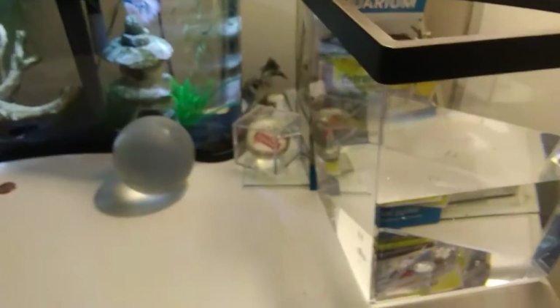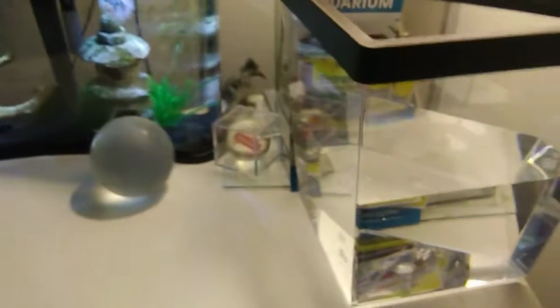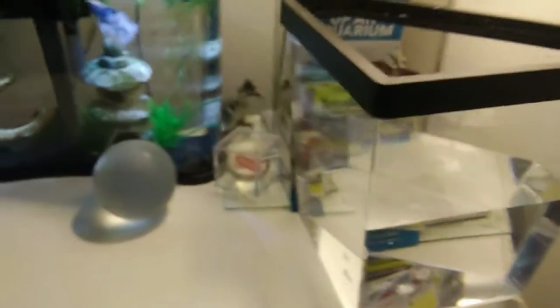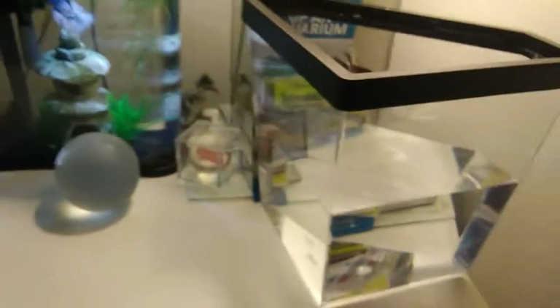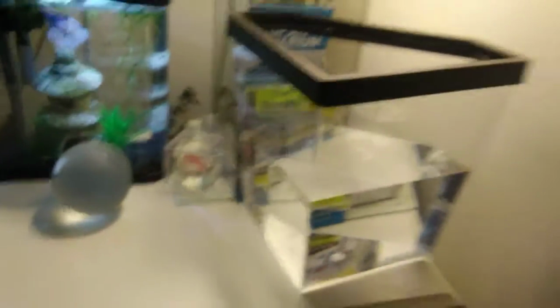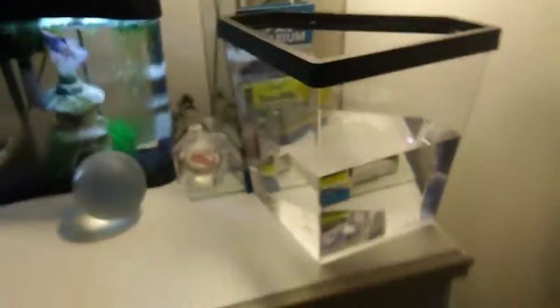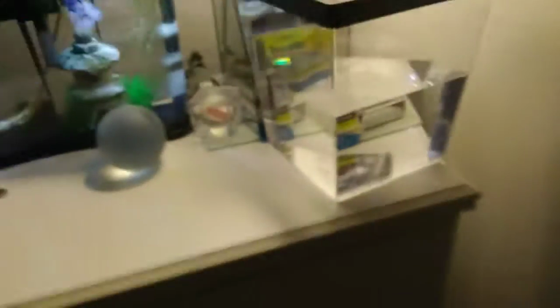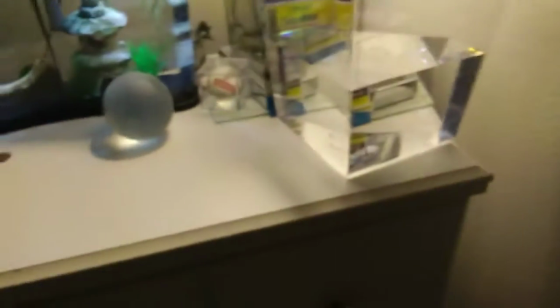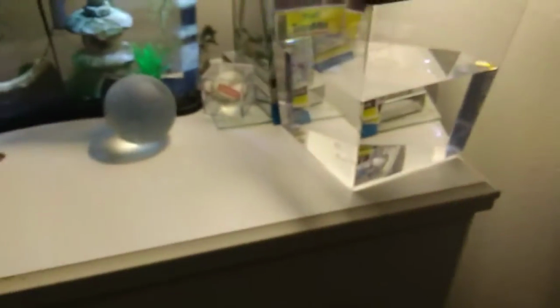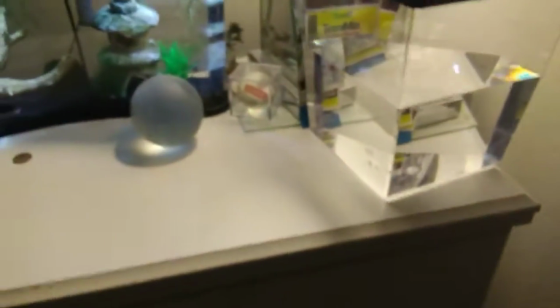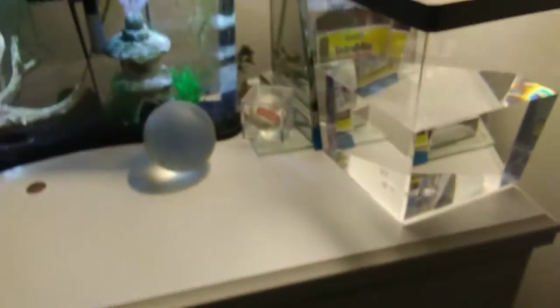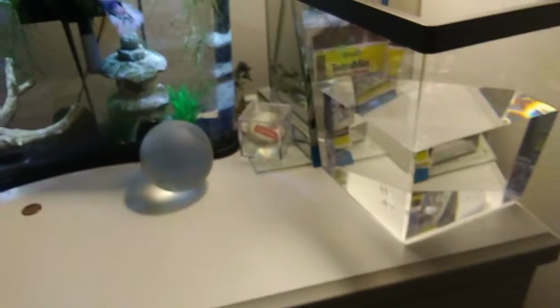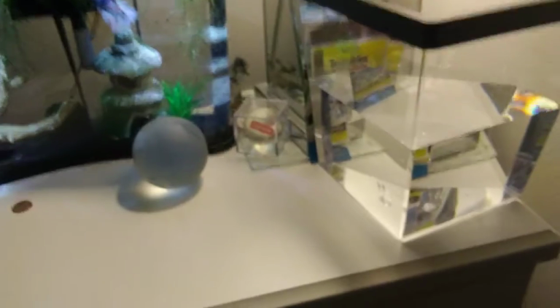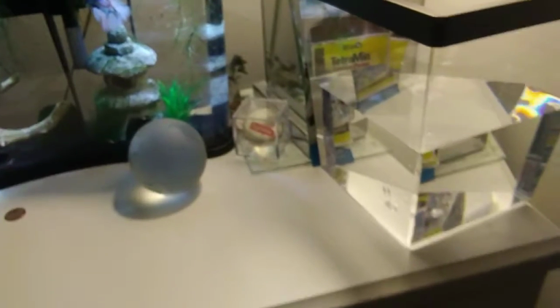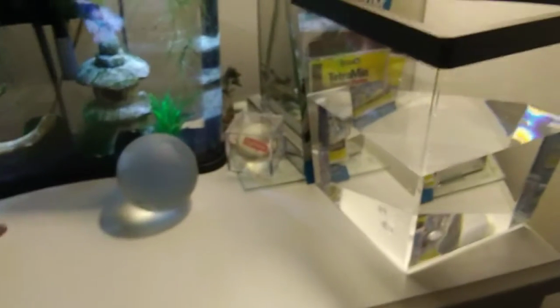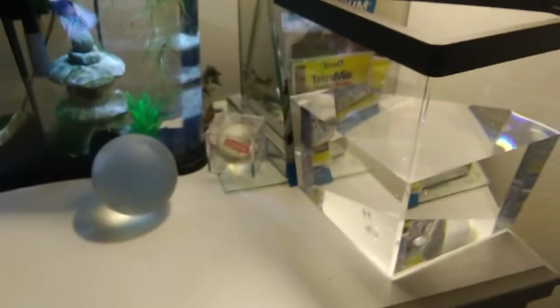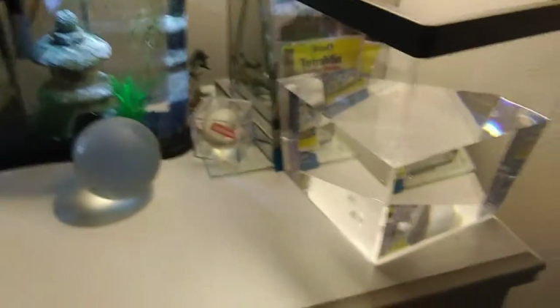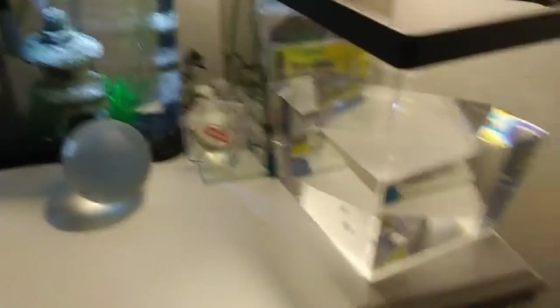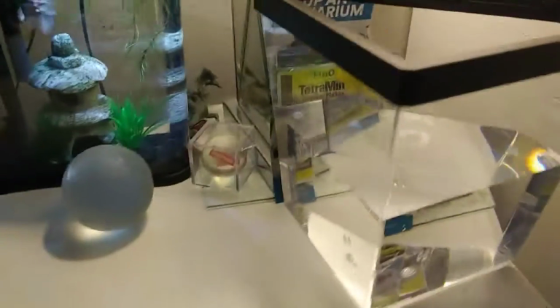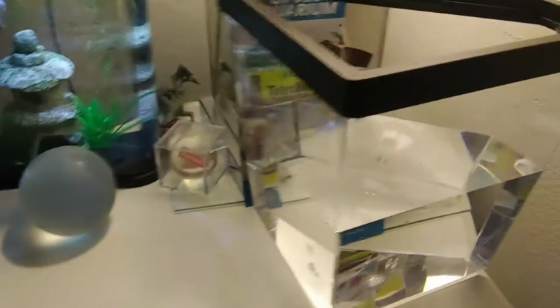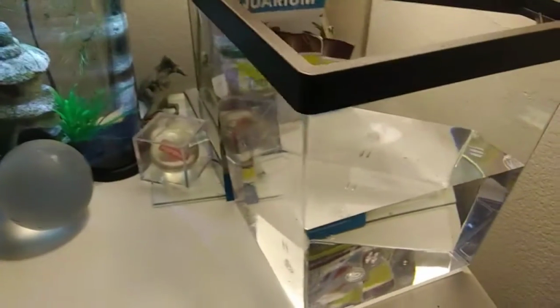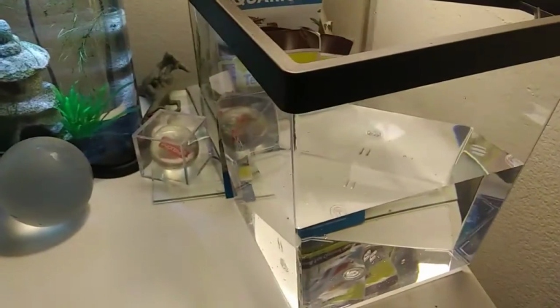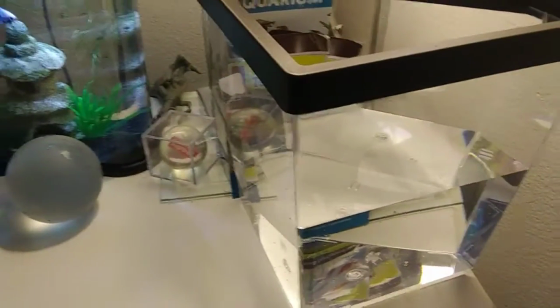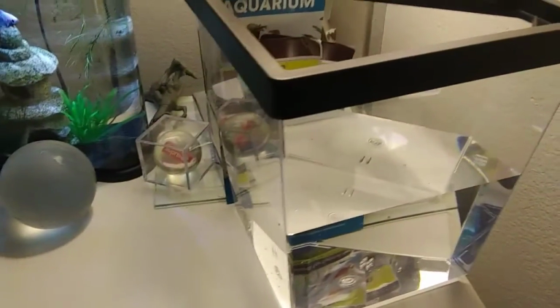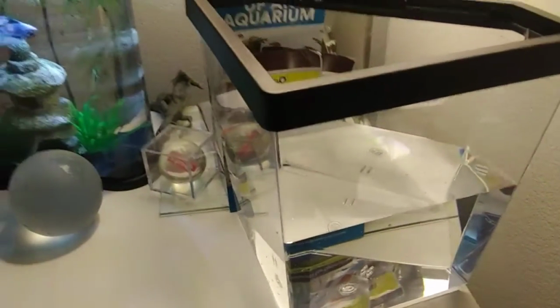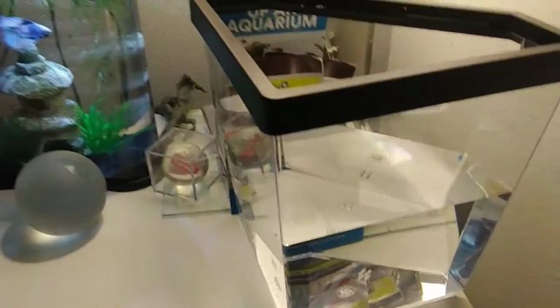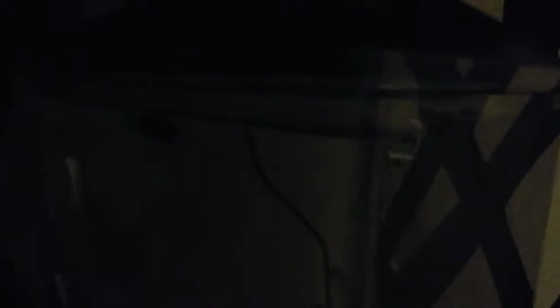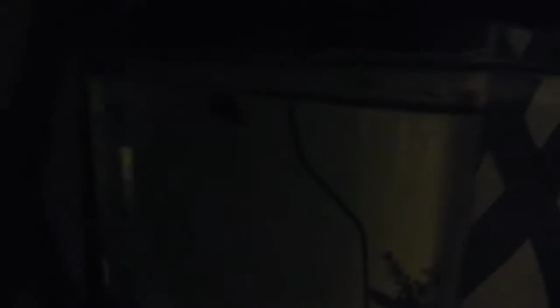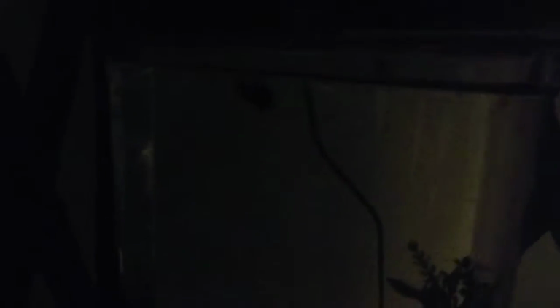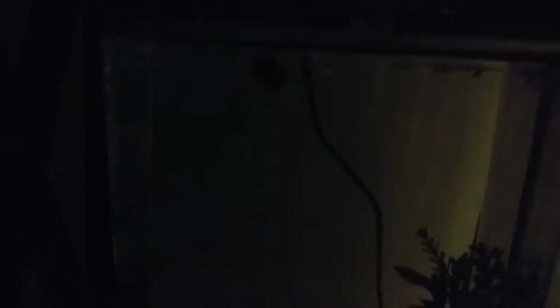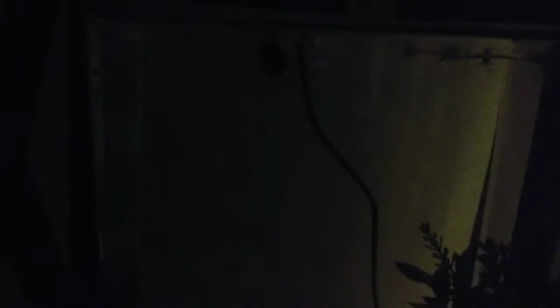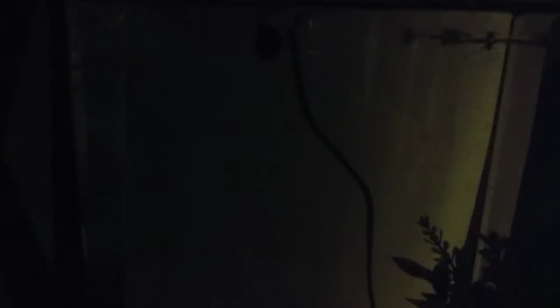Then we're gonna add our orange crayfish. You might be wondering where my other betta fish Amber is — I'll go show you her right now.